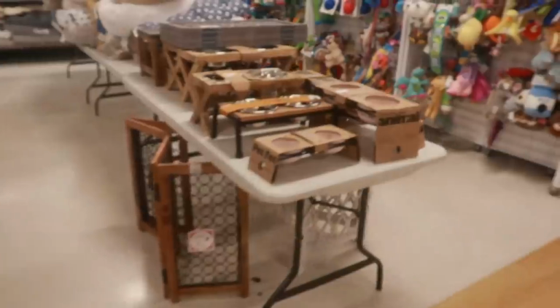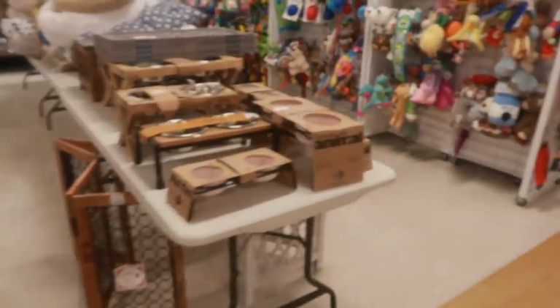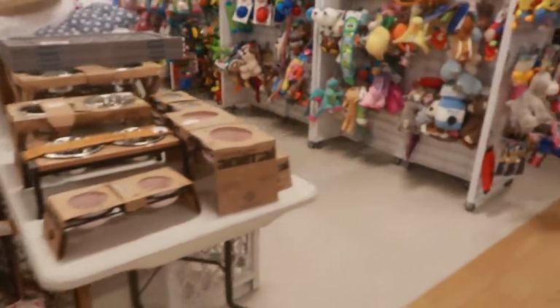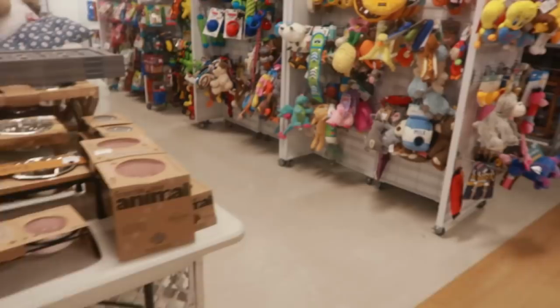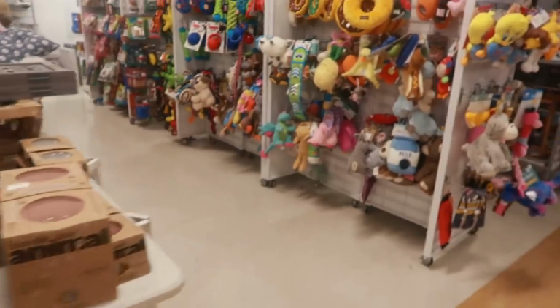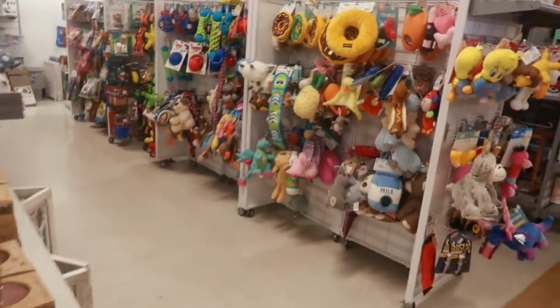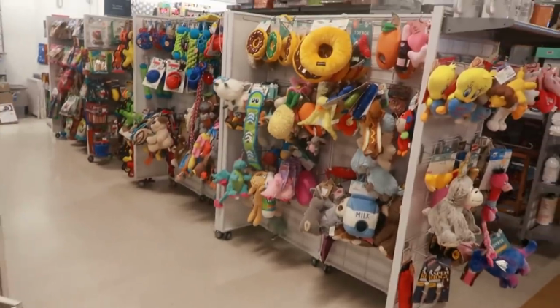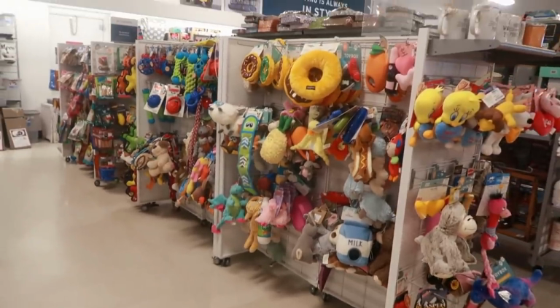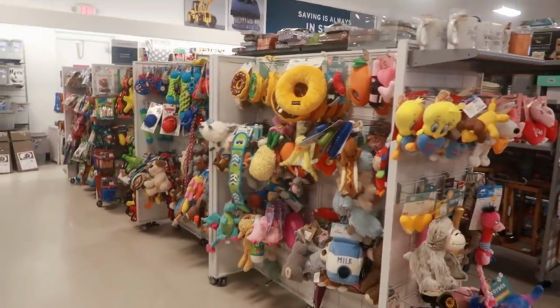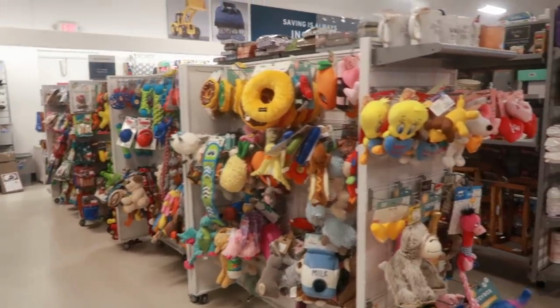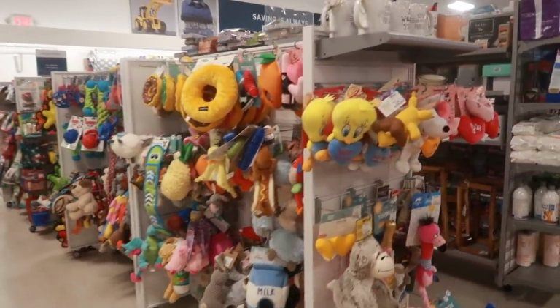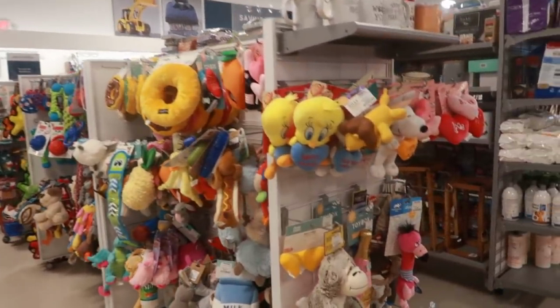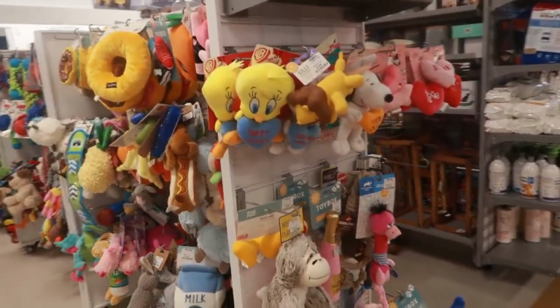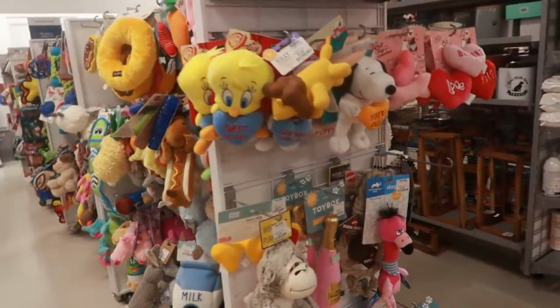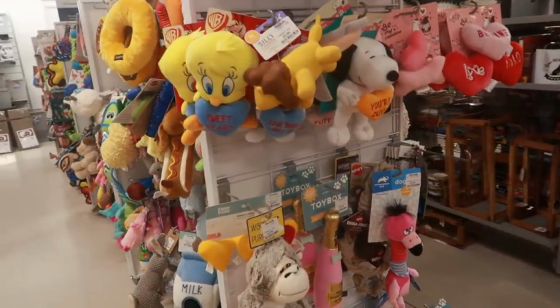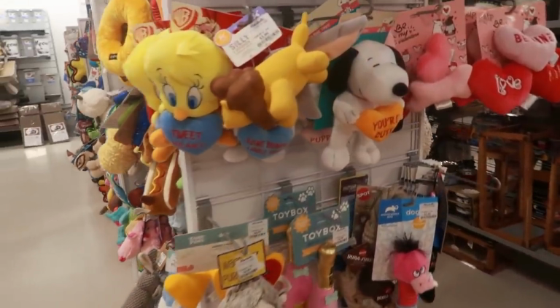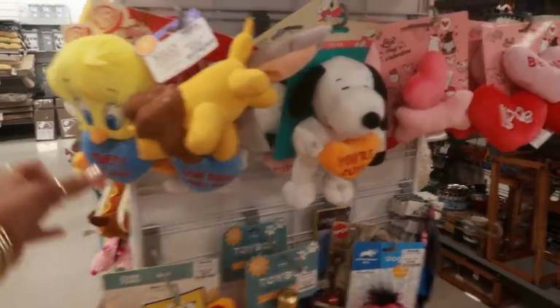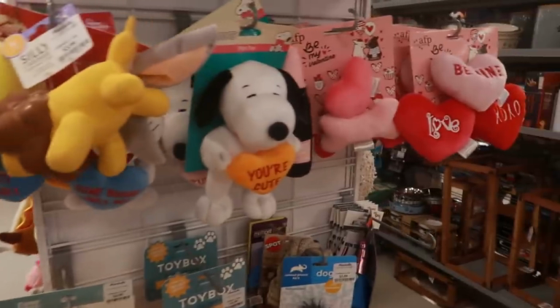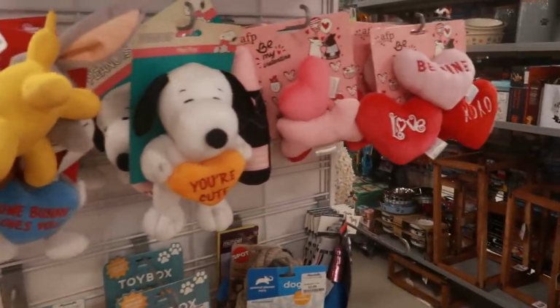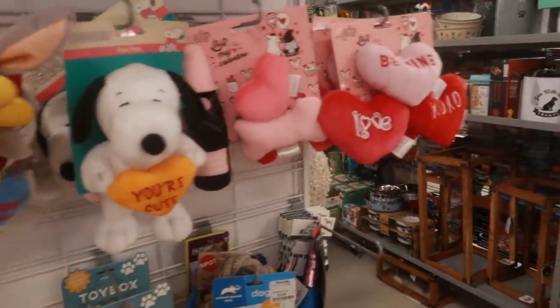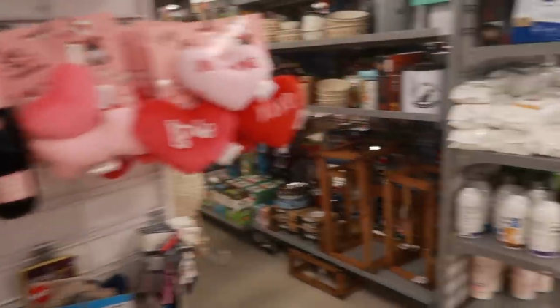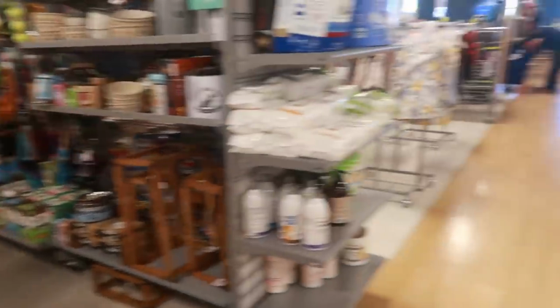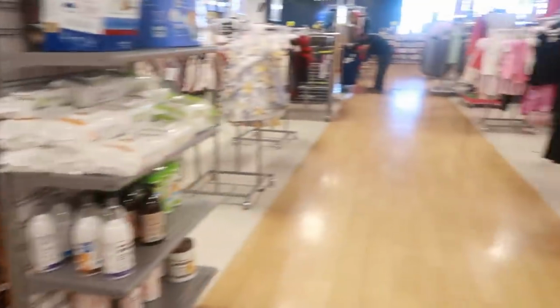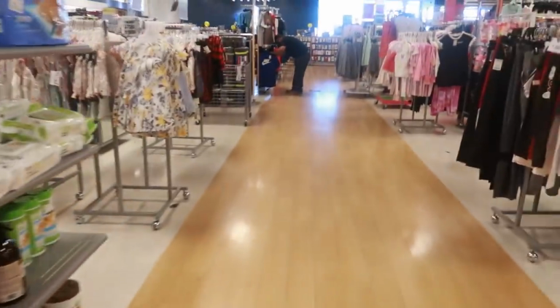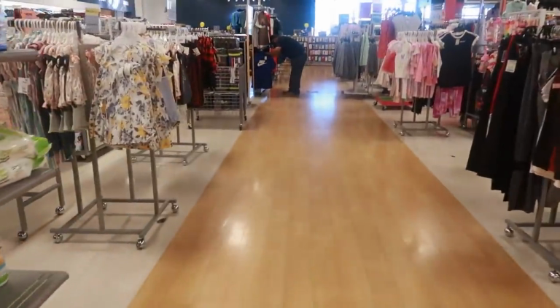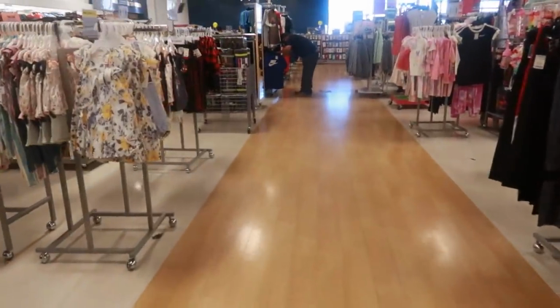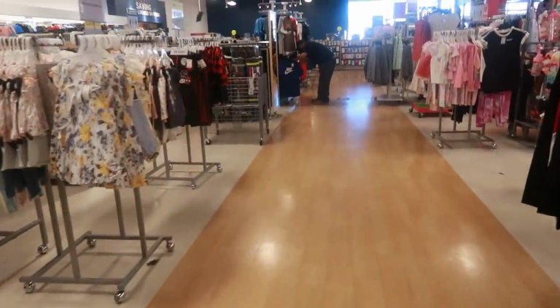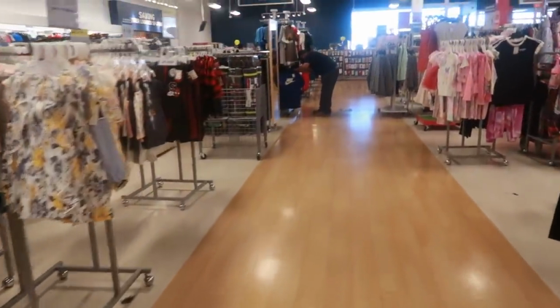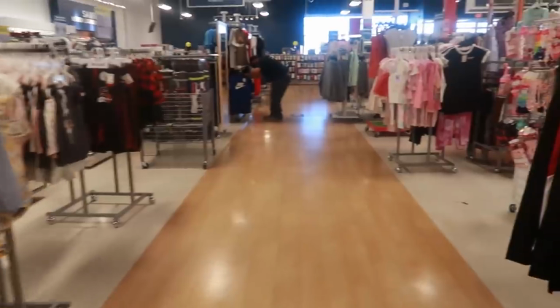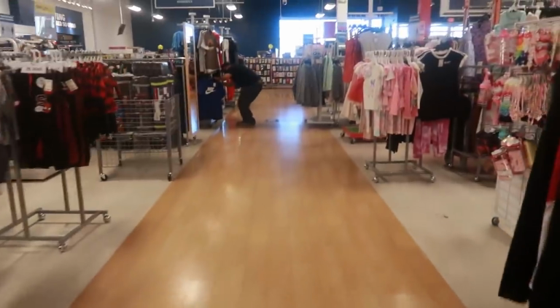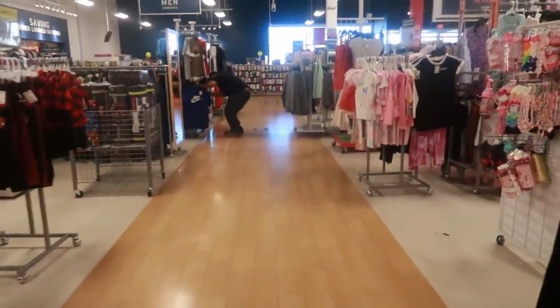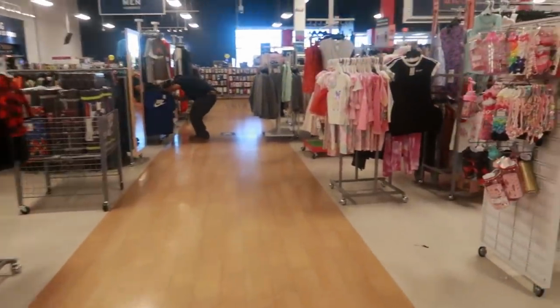Okay you guys, that will be it for today in this Marshall's. Thank you for coming with me and I will talk to you all real soon in my next video. Okay, bye bye!